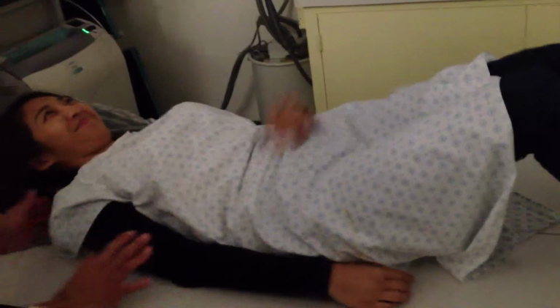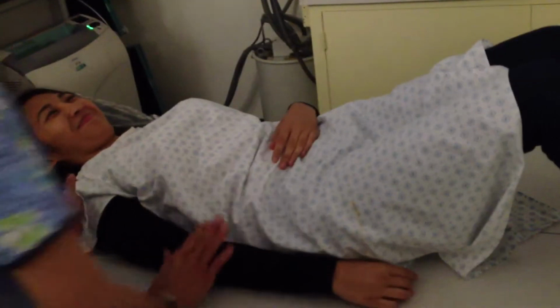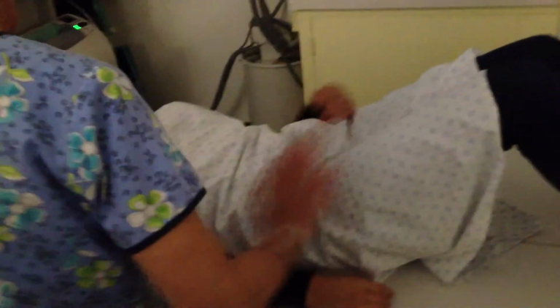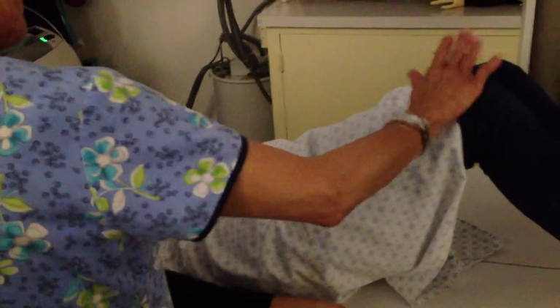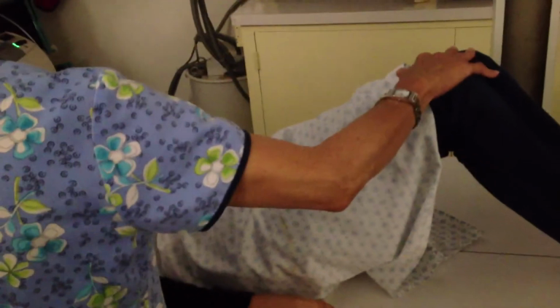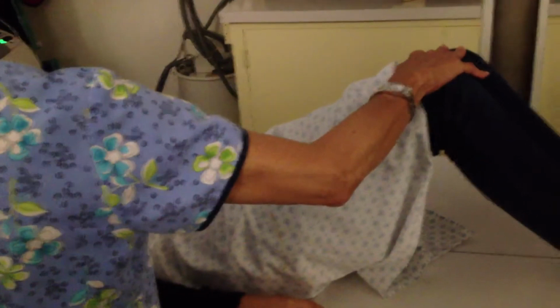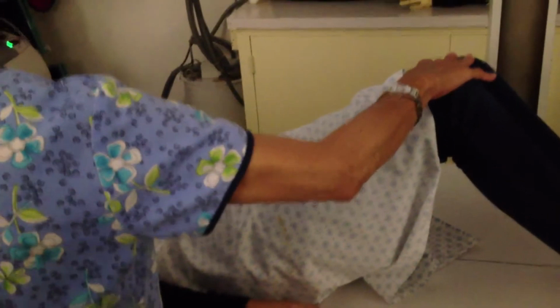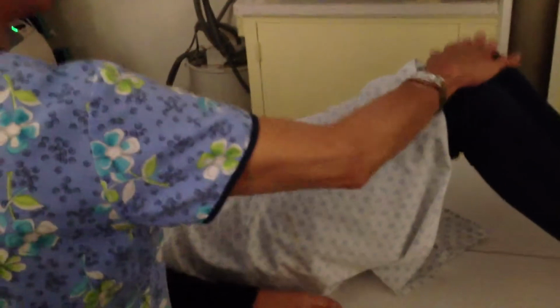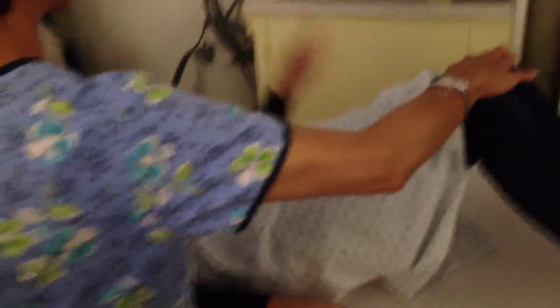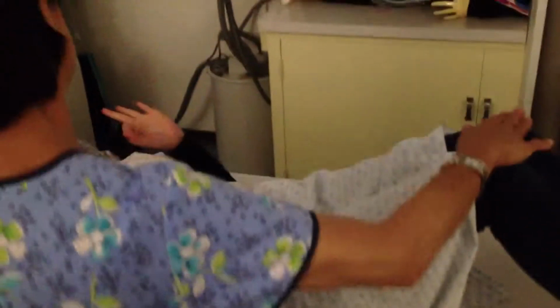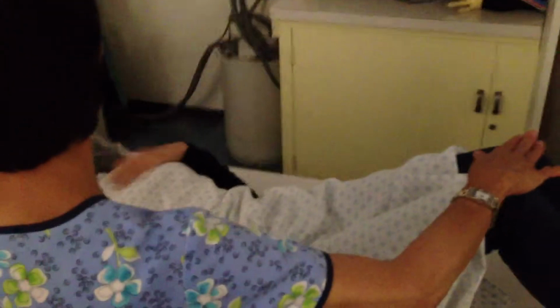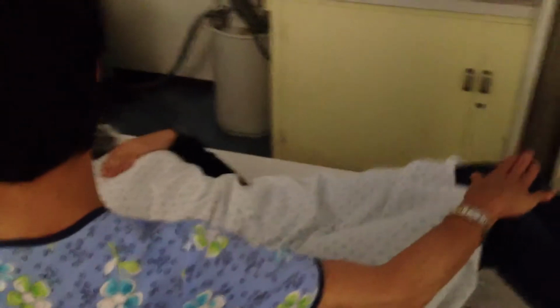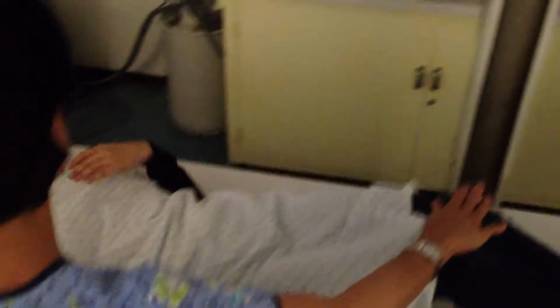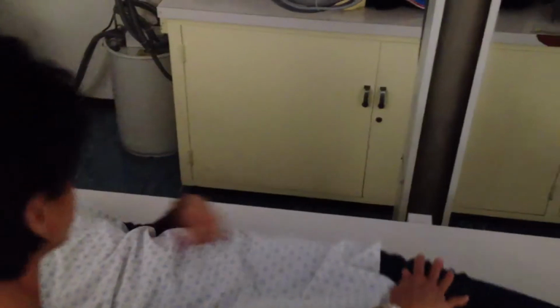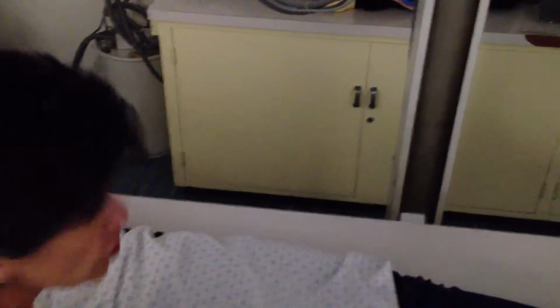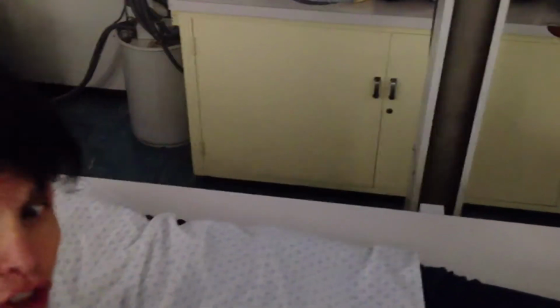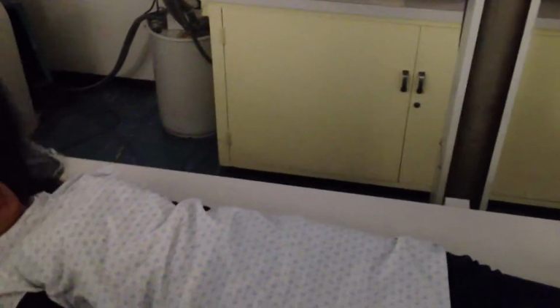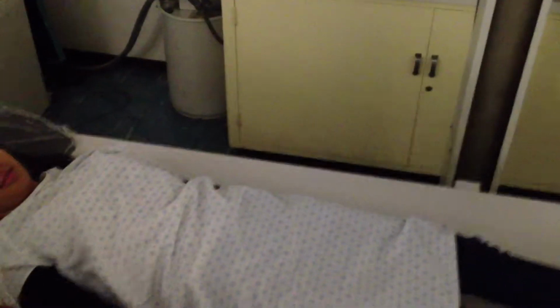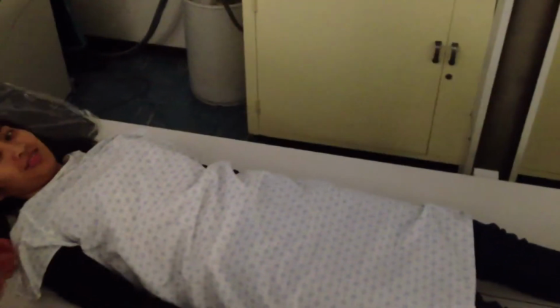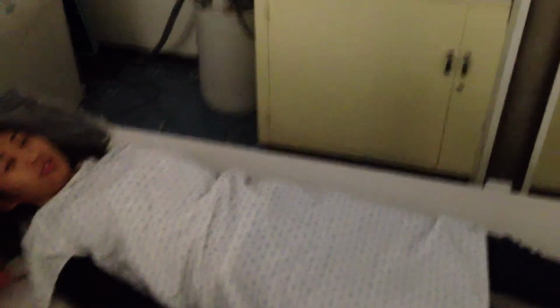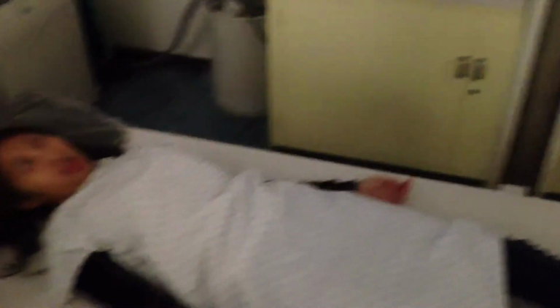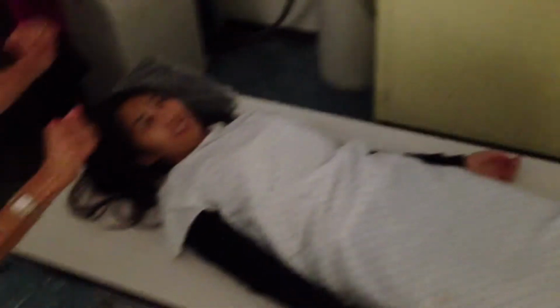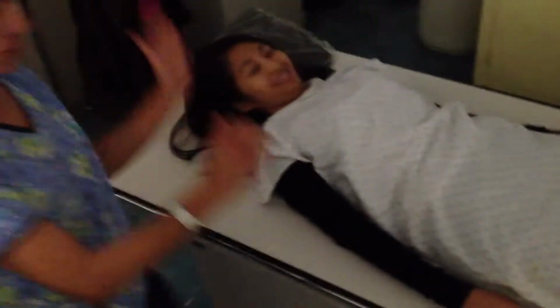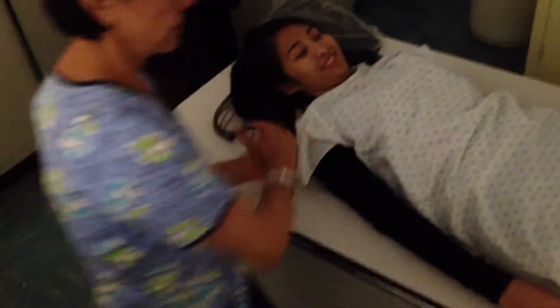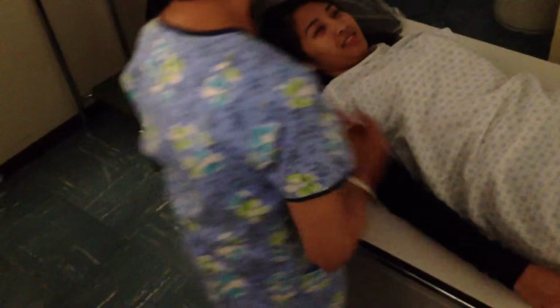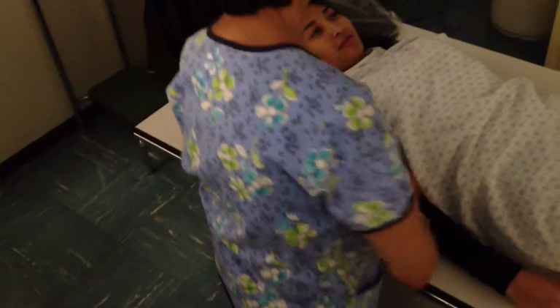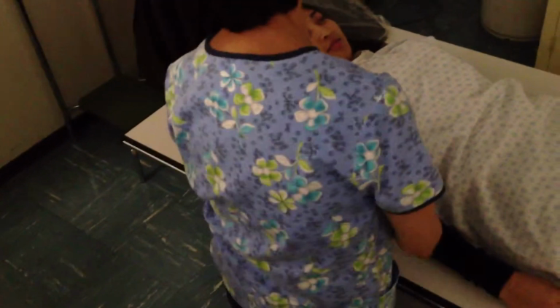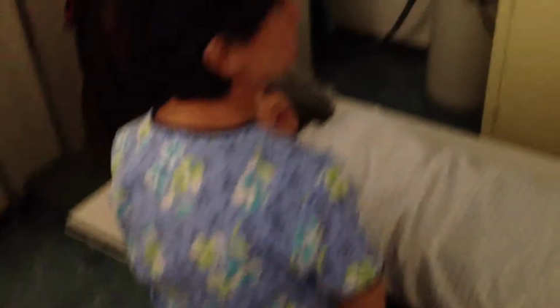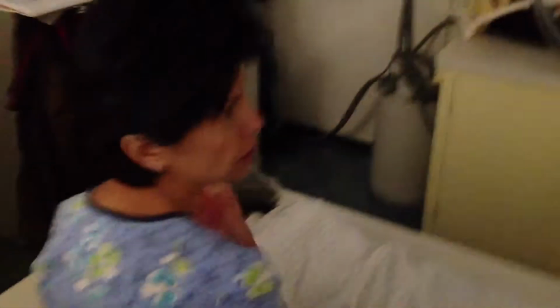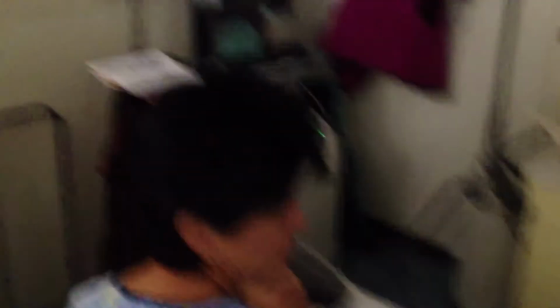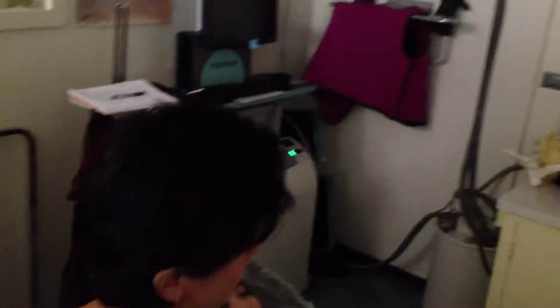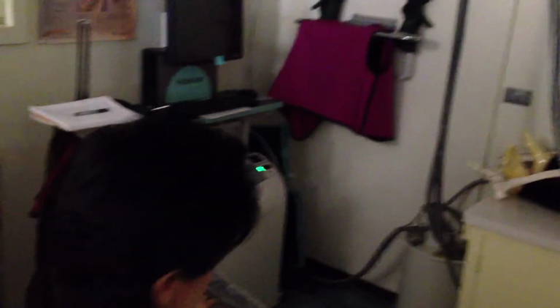I'm going to sit you up, Catherine, okay? And I'm going to do it really slow. Bring your knees down for me, please. She's on a gurney. I'm sitting this up — come up with it. I'm bringing up the gurney.